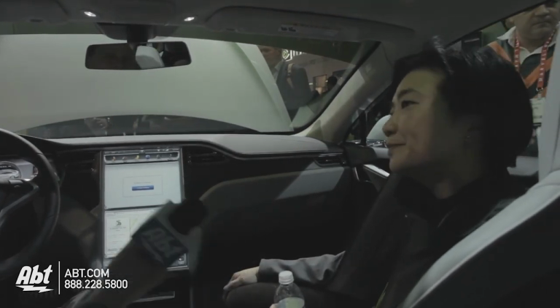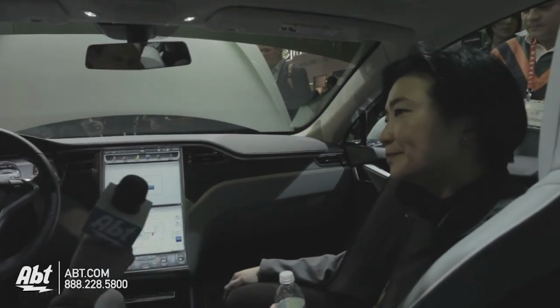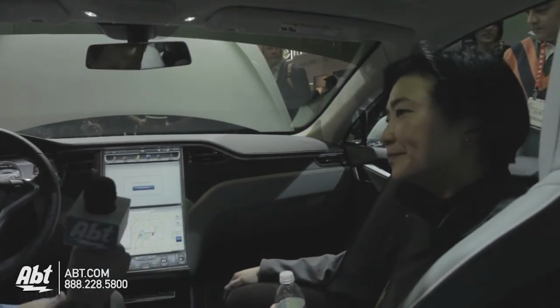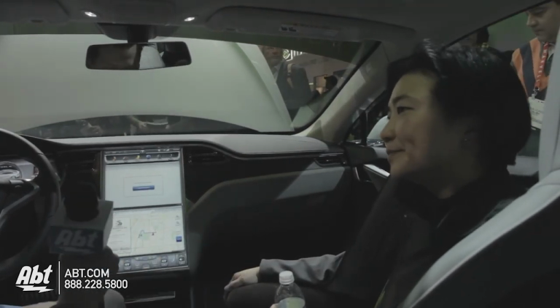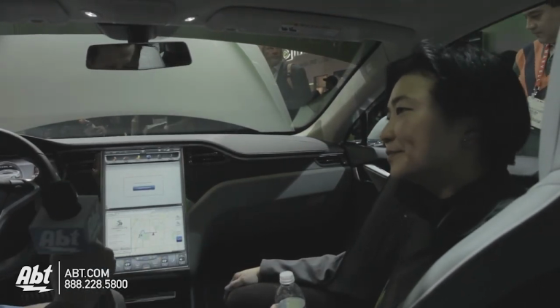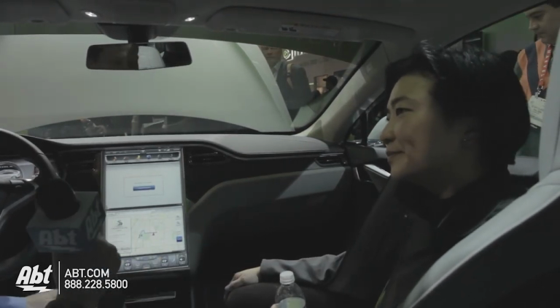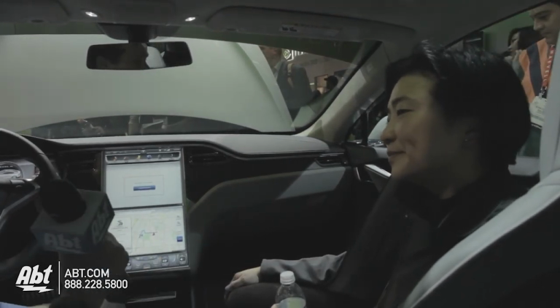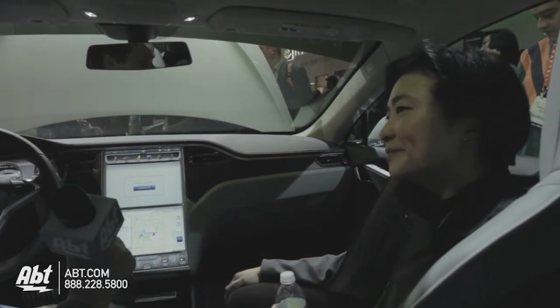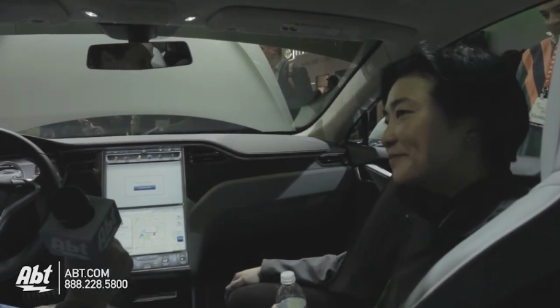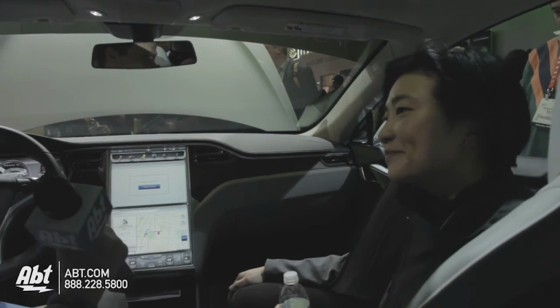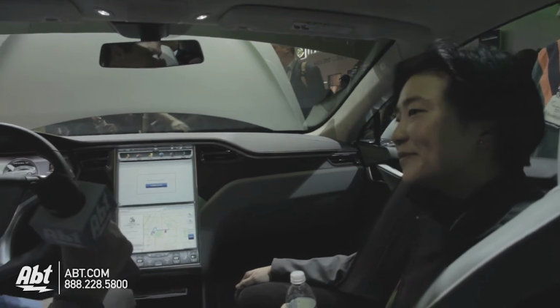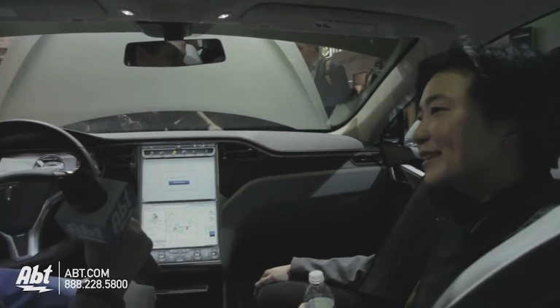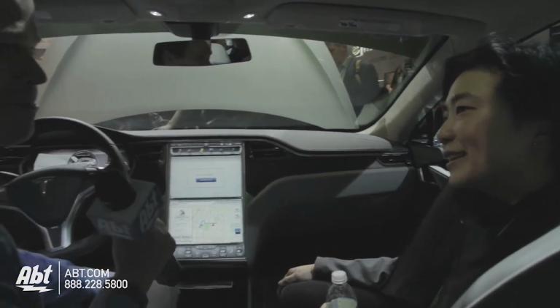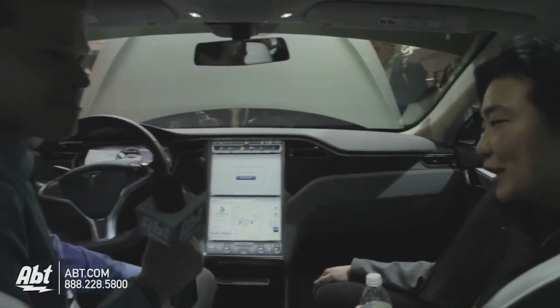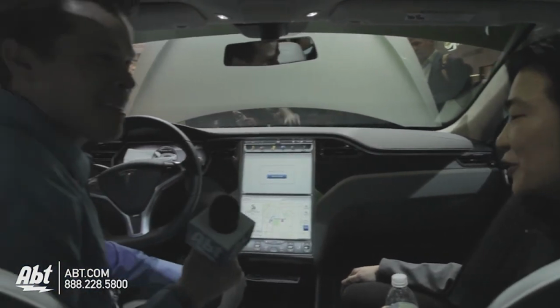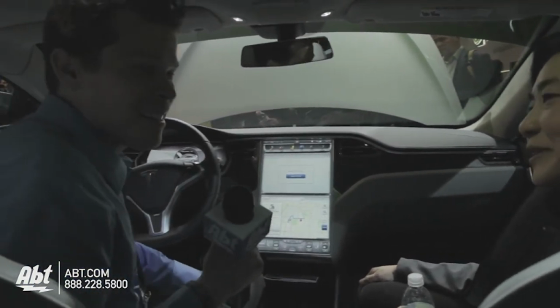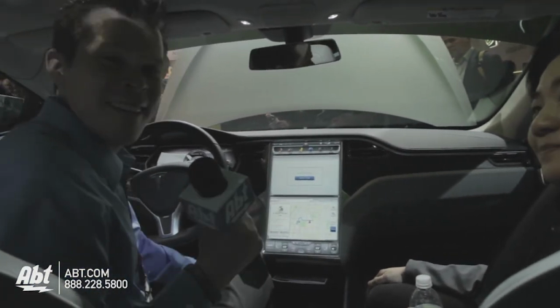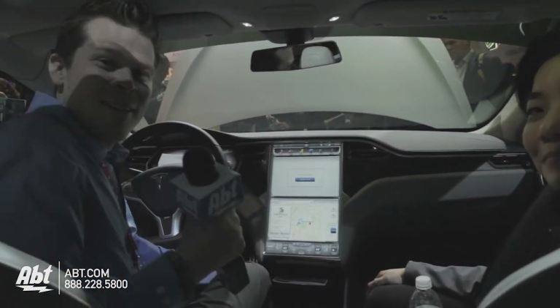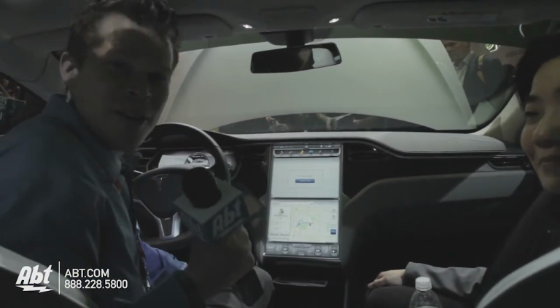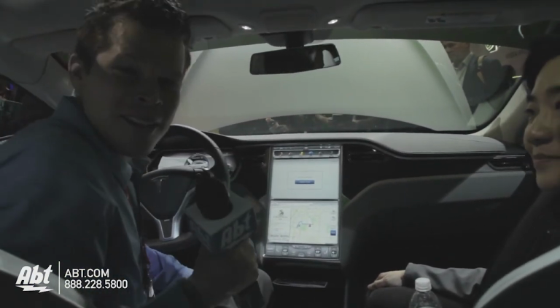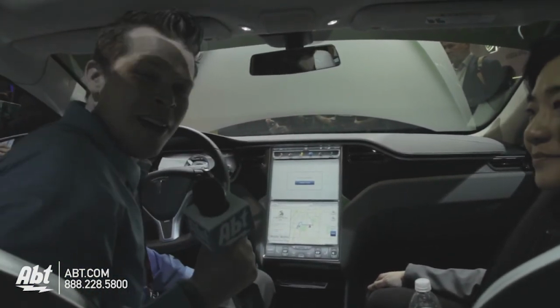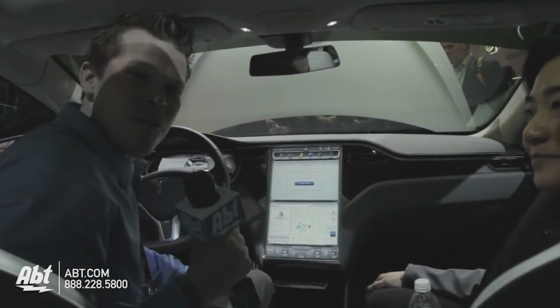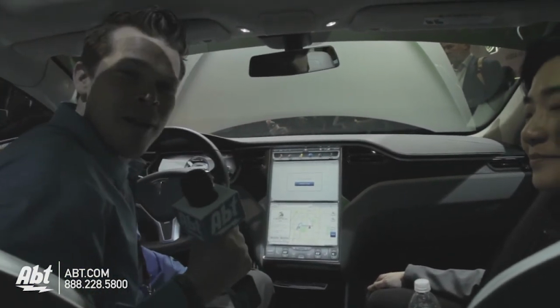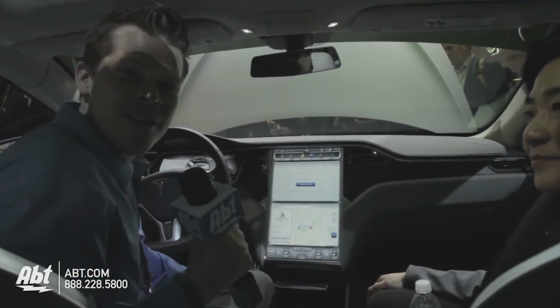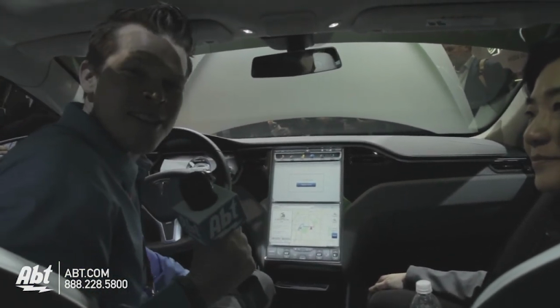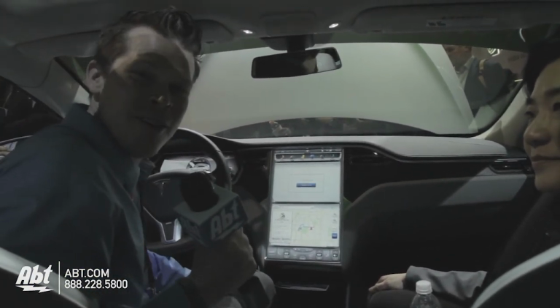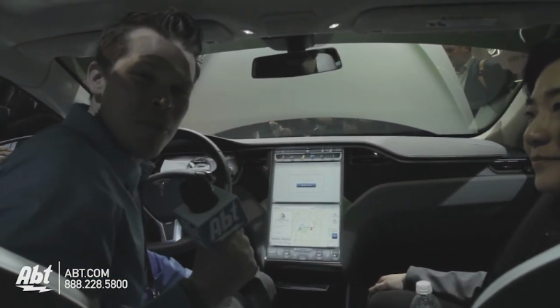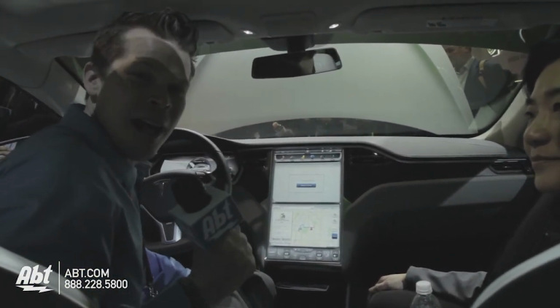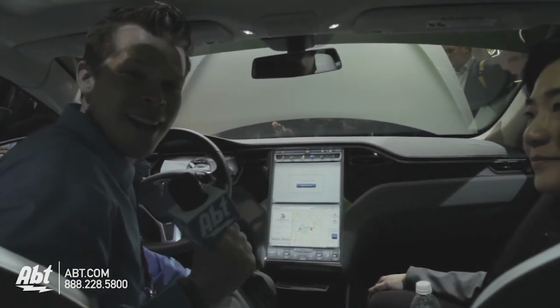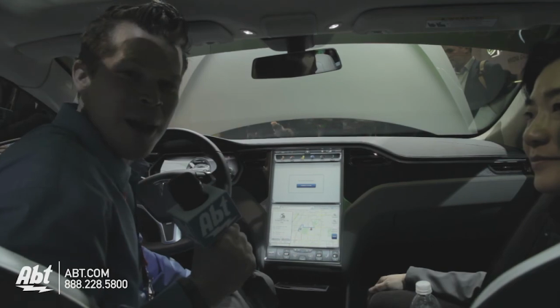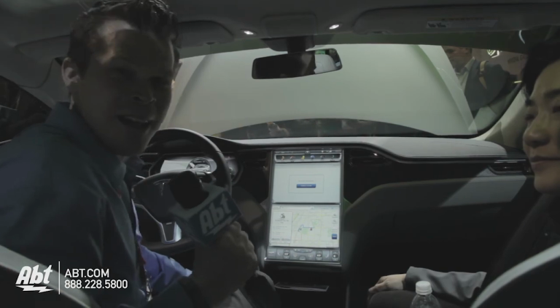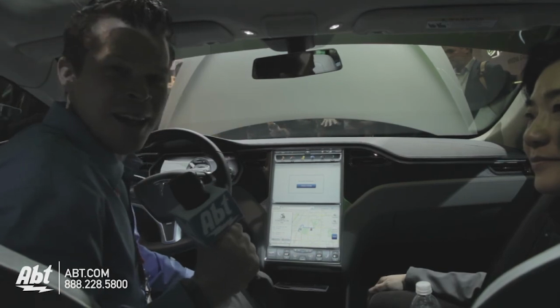Absolutely amazing. Thank you very much, Miriam, for all your help. Thank you for coming. You guys can check out some more about our CES coverage at blog.app.com.